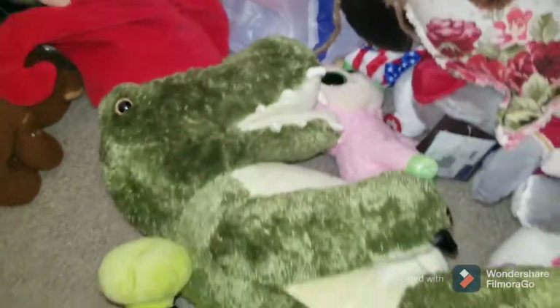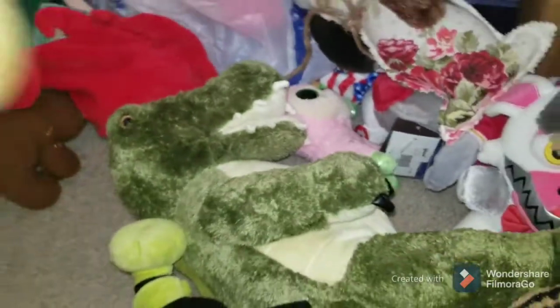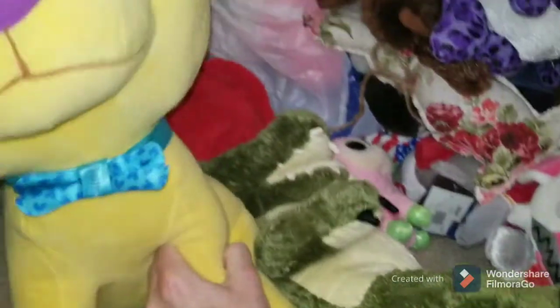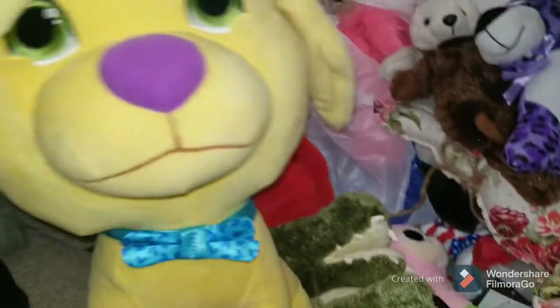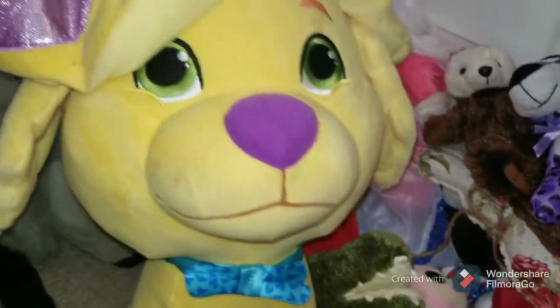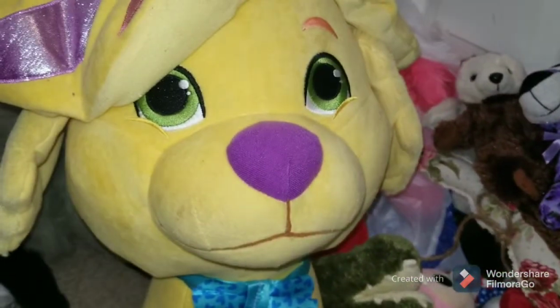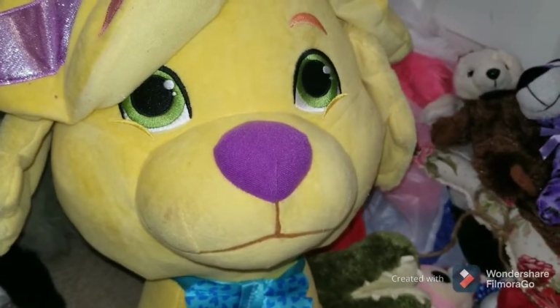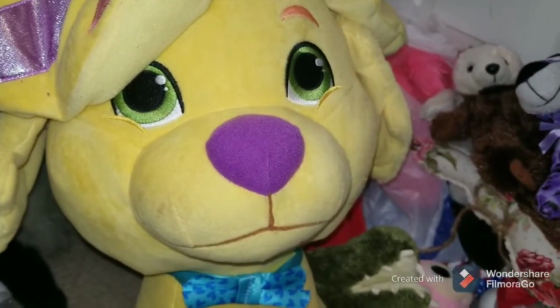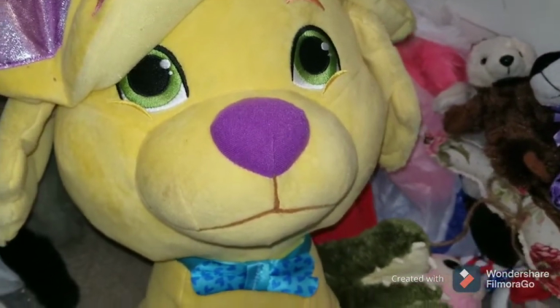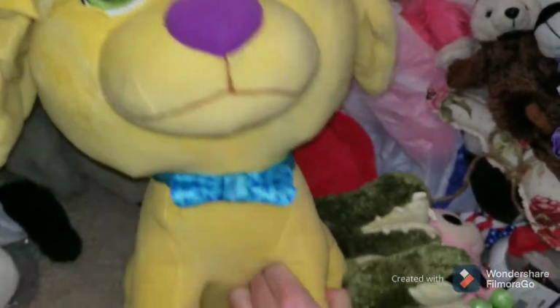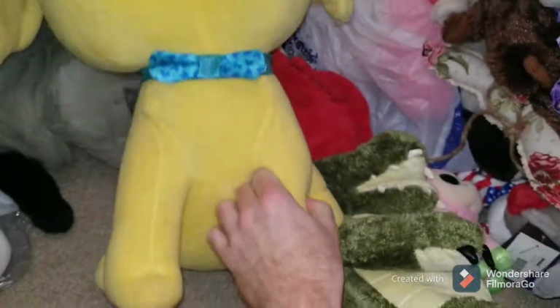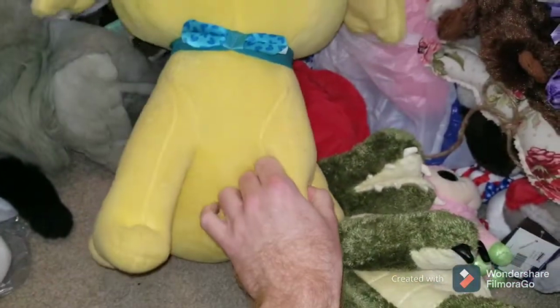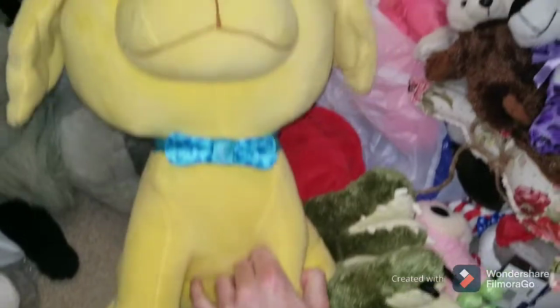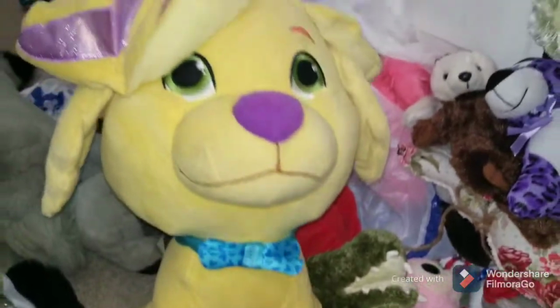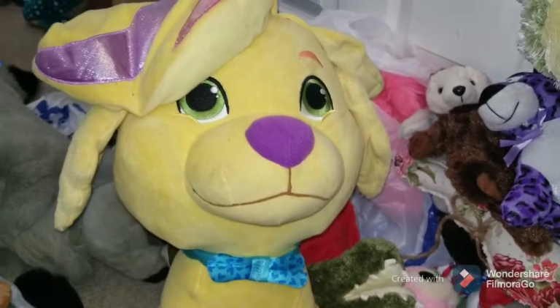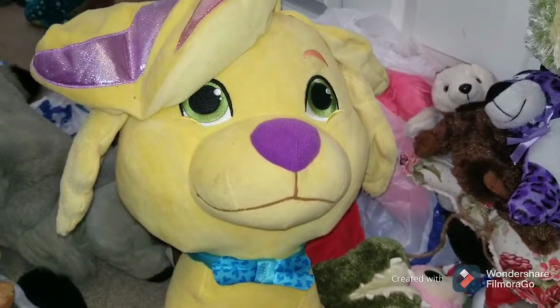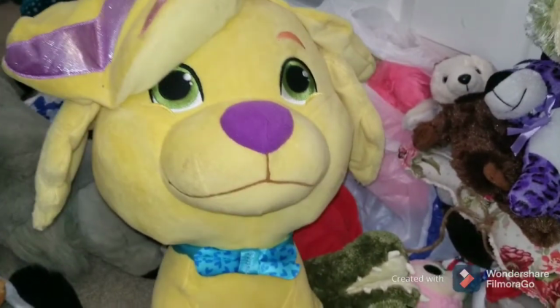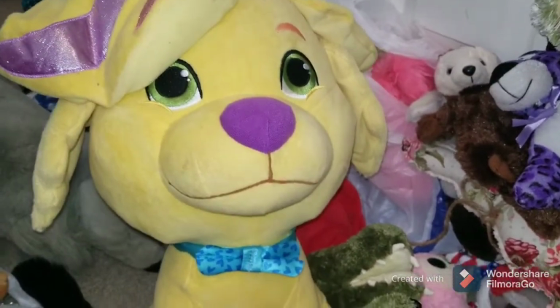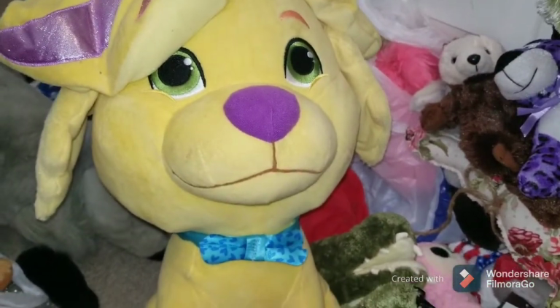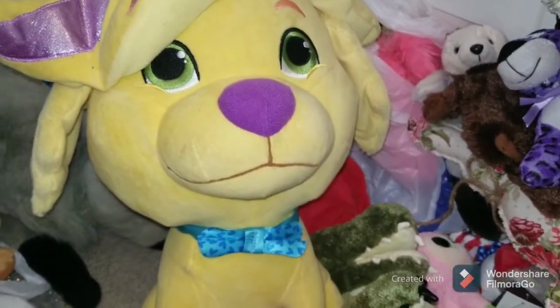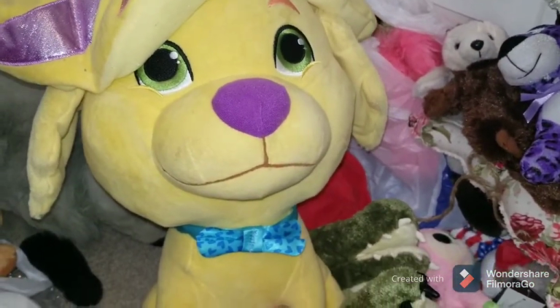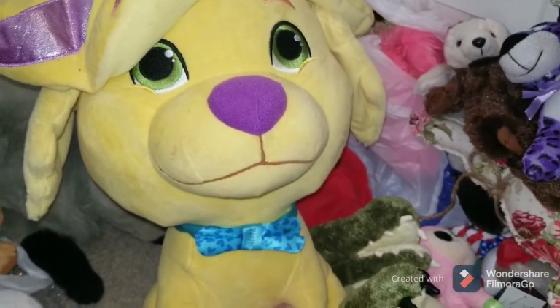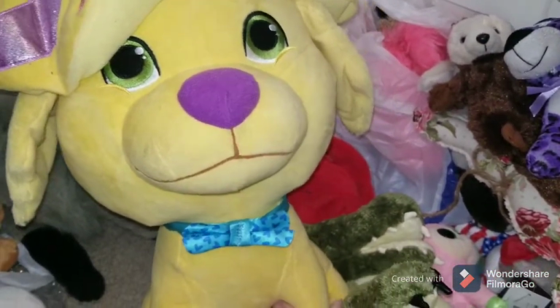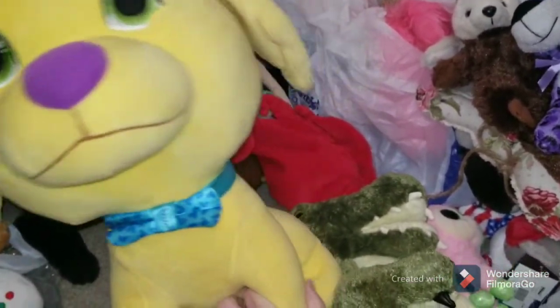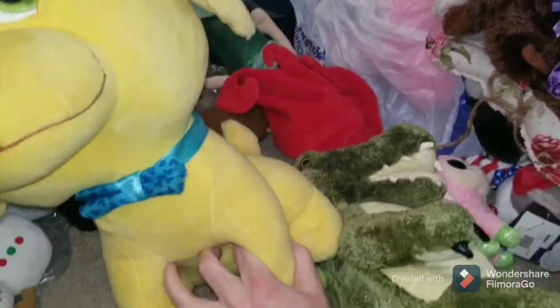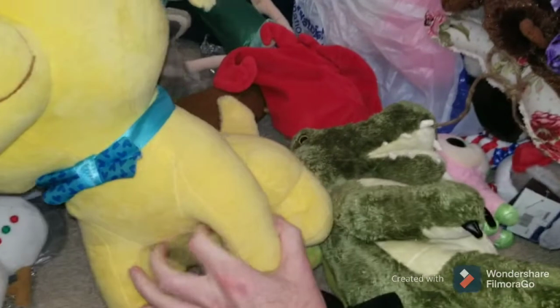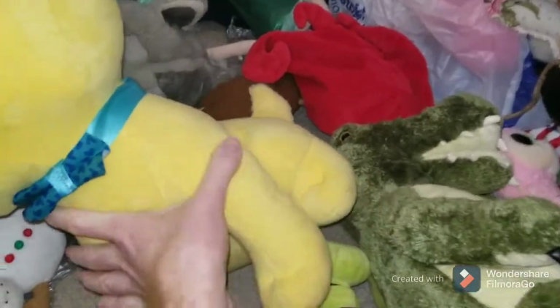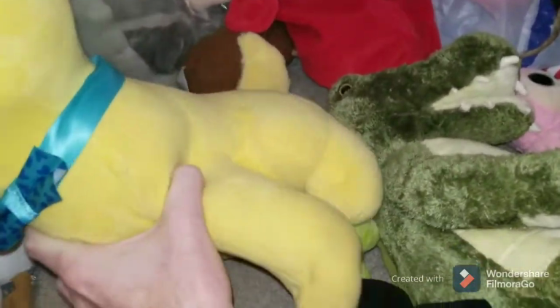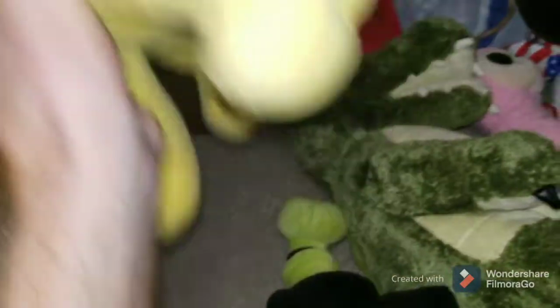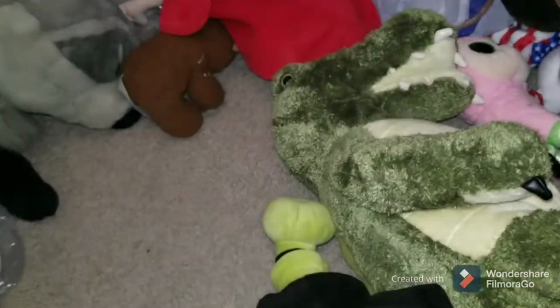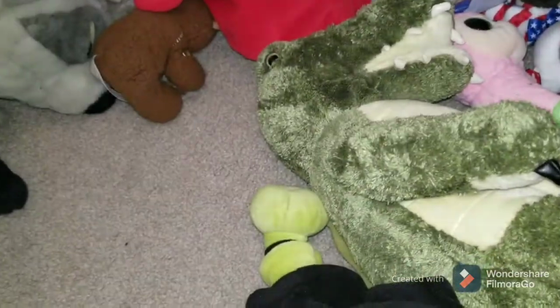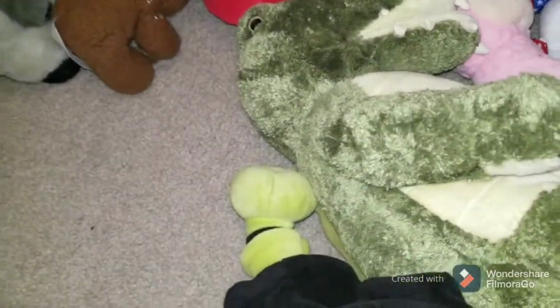We've also got this little Sunny Day Doodle Bear. This thing is big. I picked it up because of that — I think this is actually only $0.25 because it was one of those stores that does $0.25 plush.